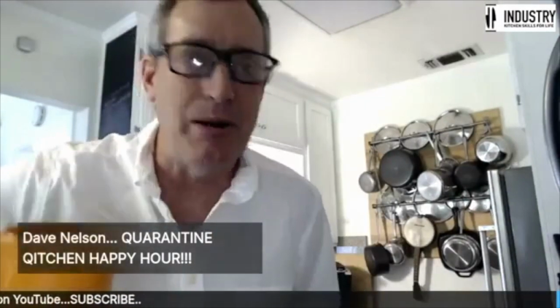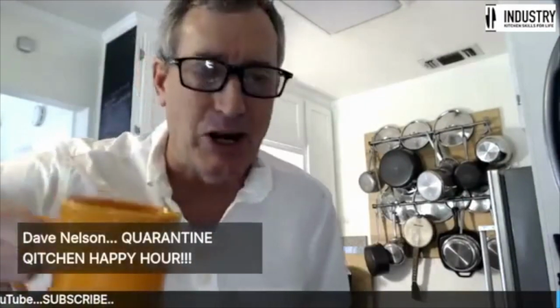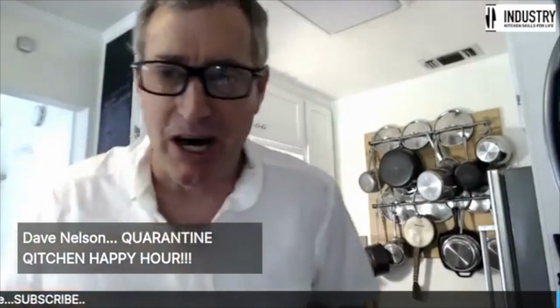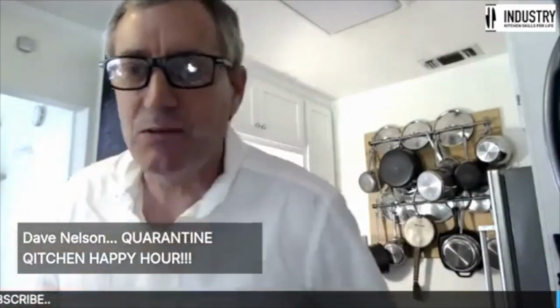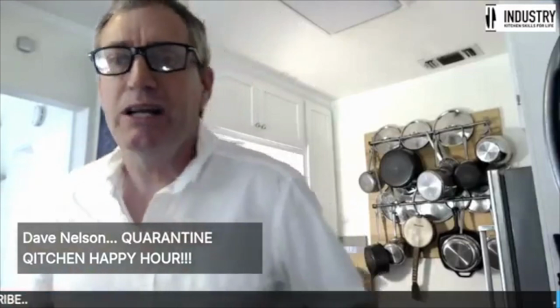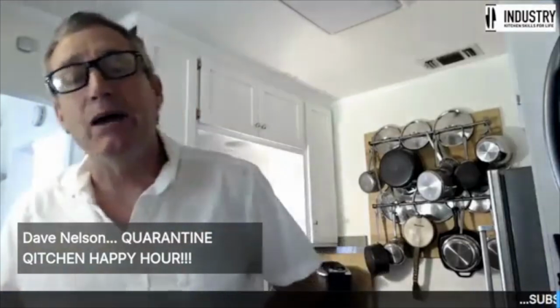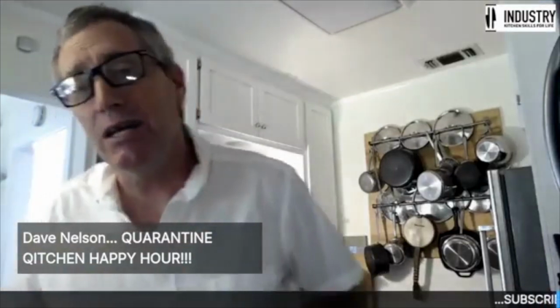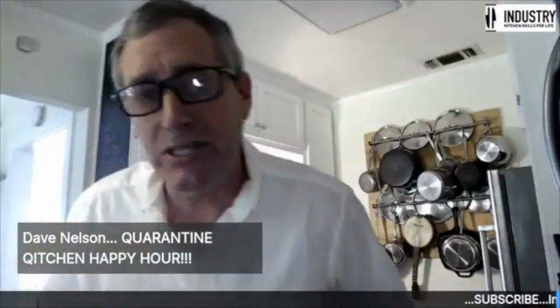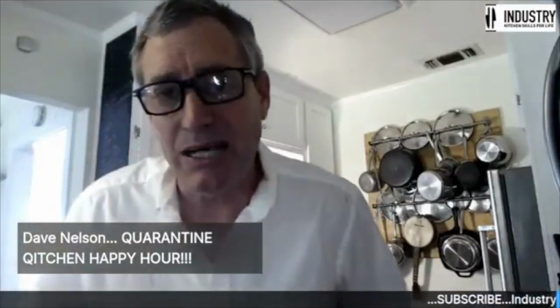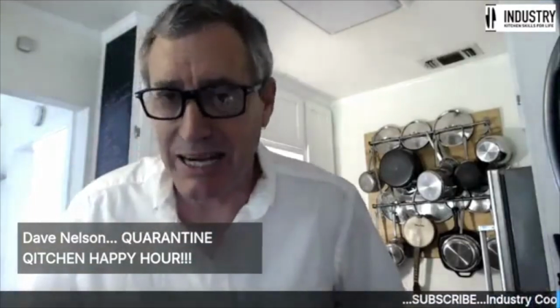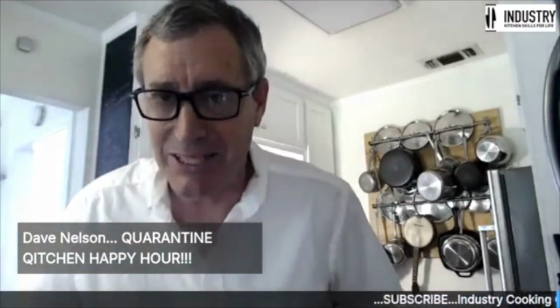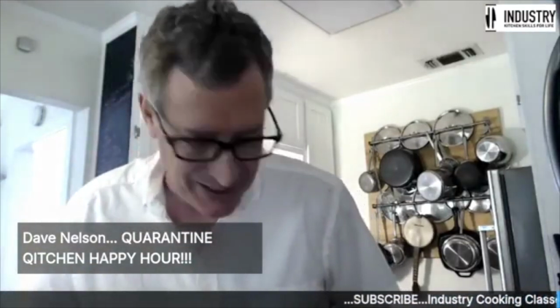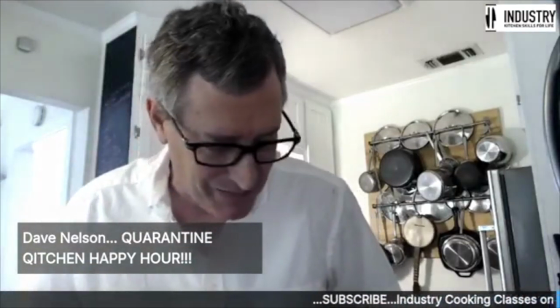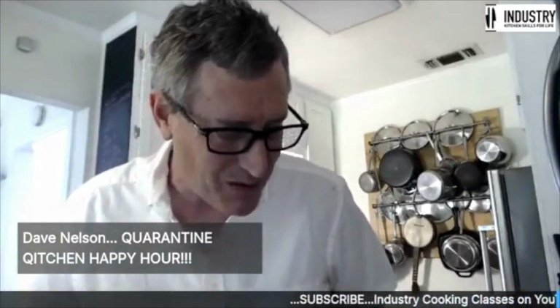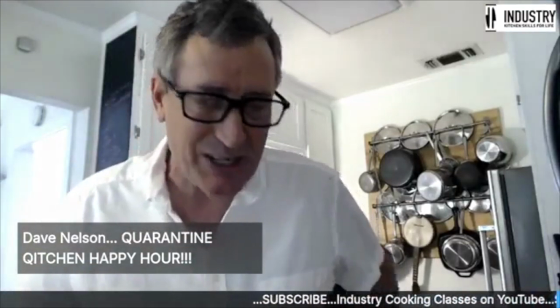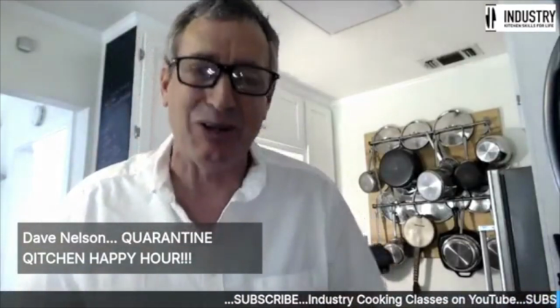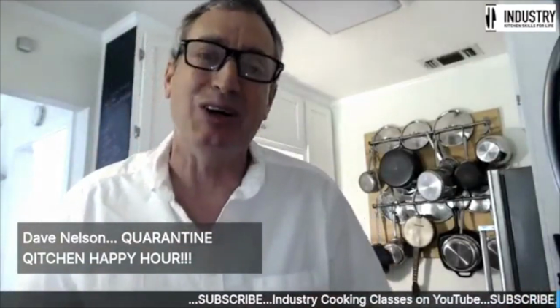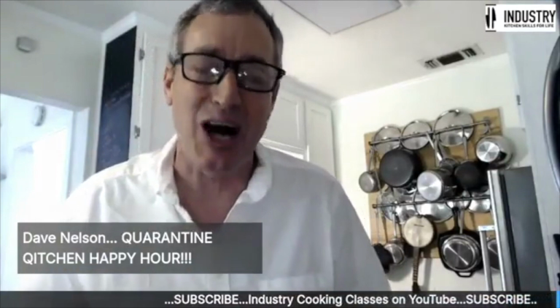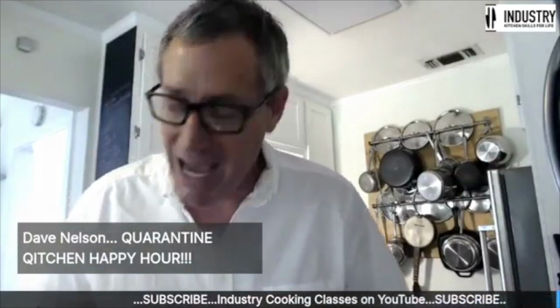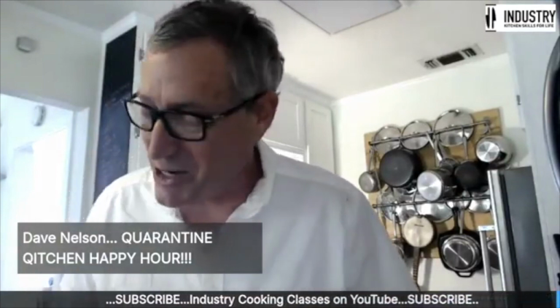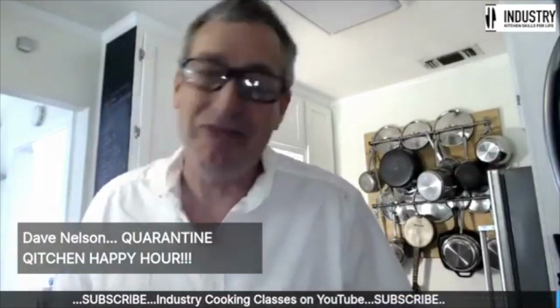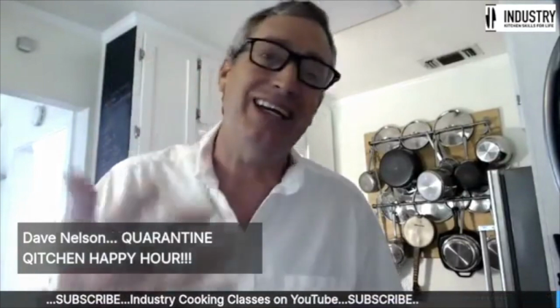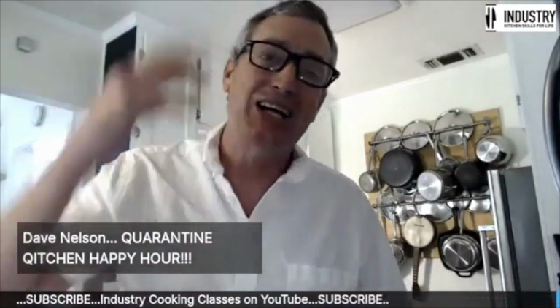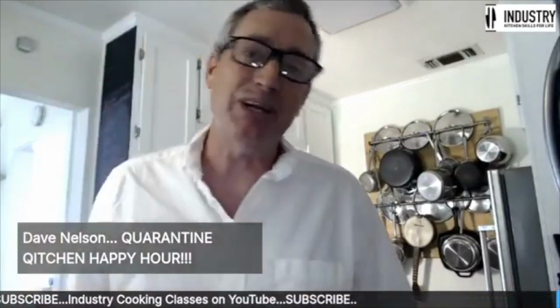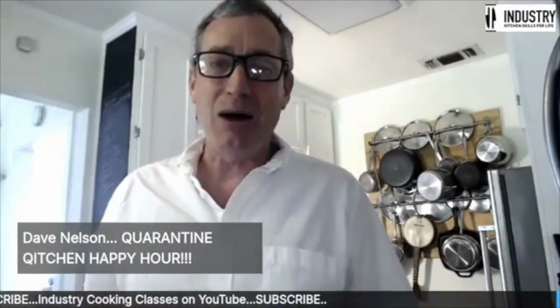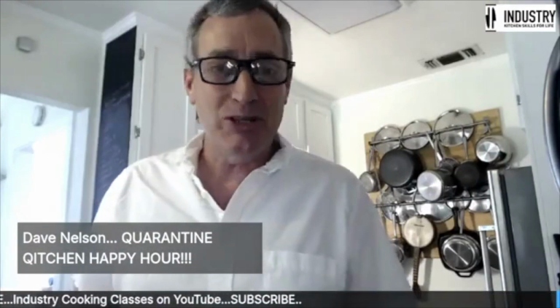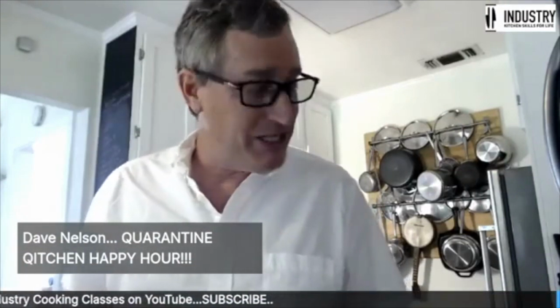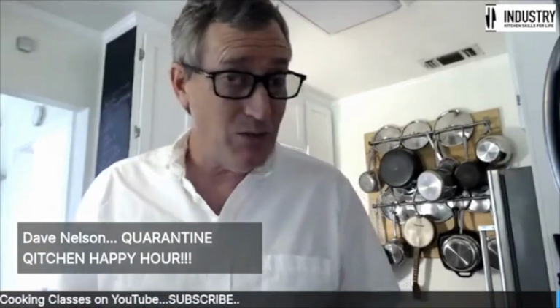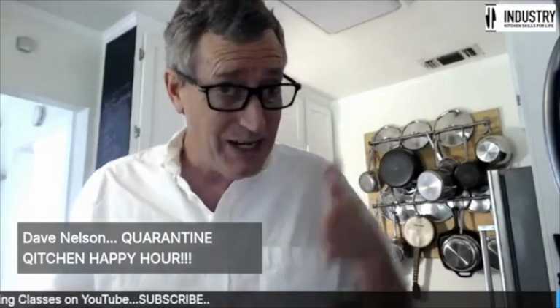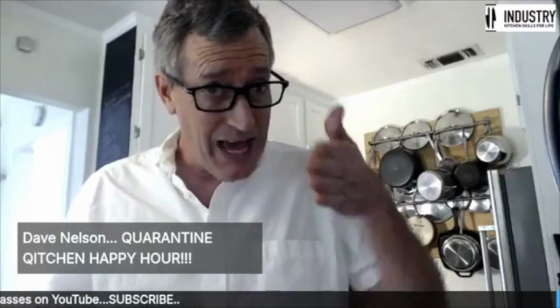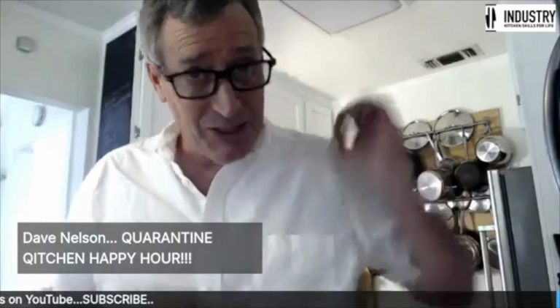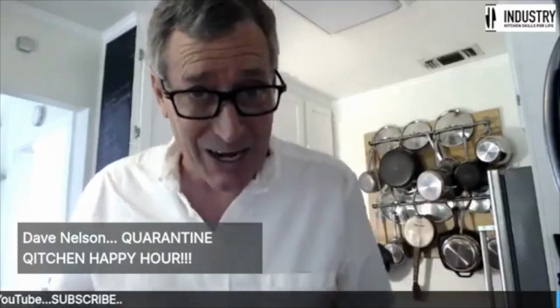I'm starting with a coffee this morning and we're going to go over some pasta dynamics today. This is something I've been wanting to do for a long, long time, and I finally got an opportunity to do it when the heavens aligned.